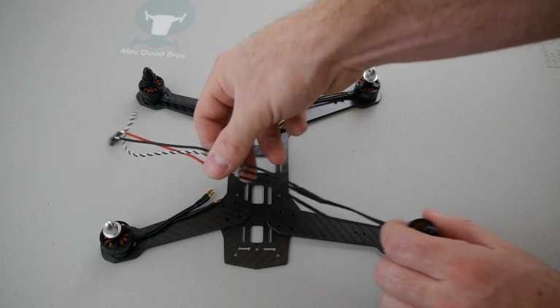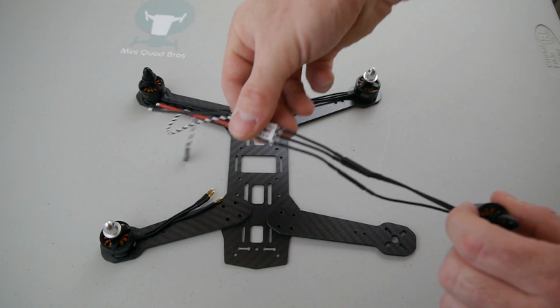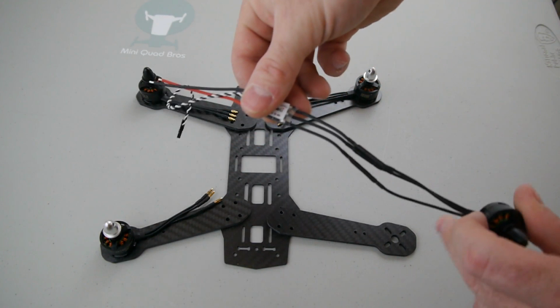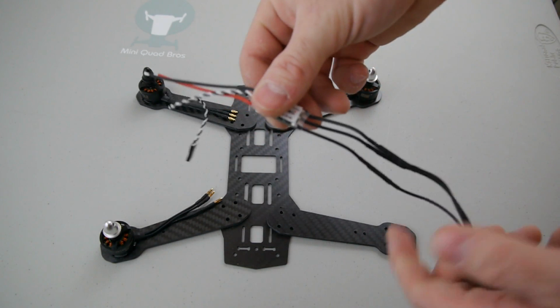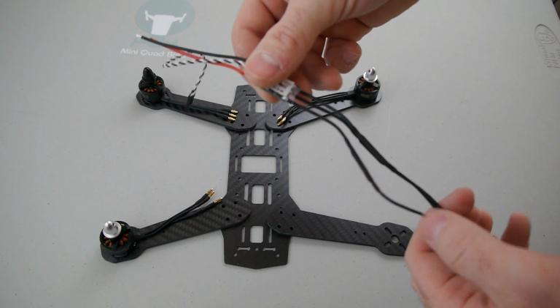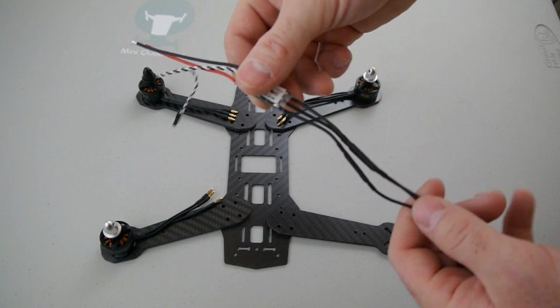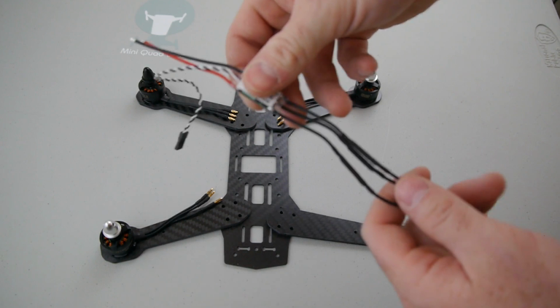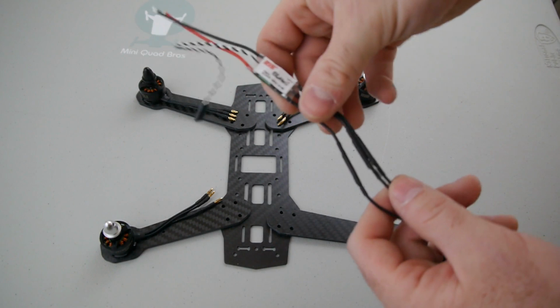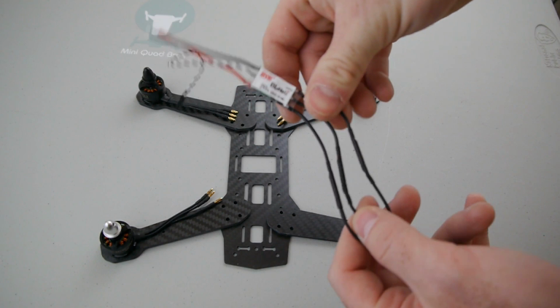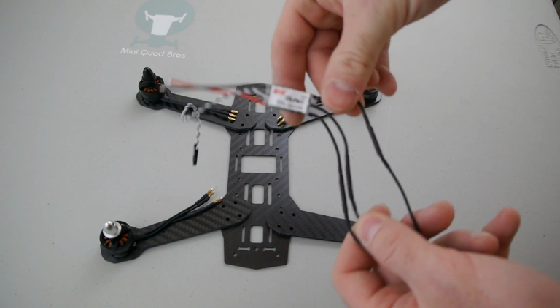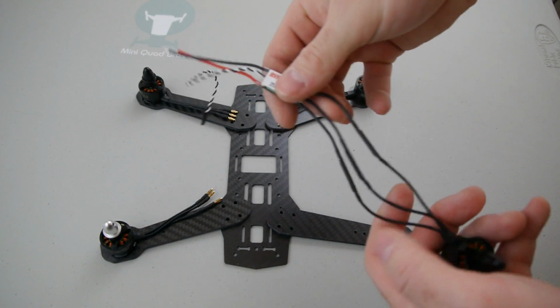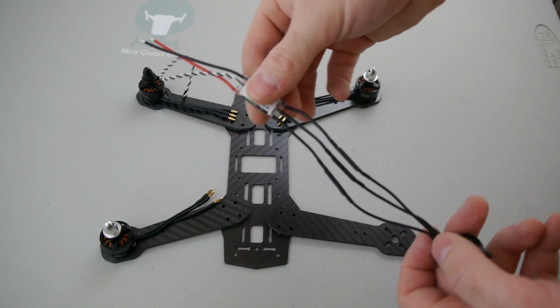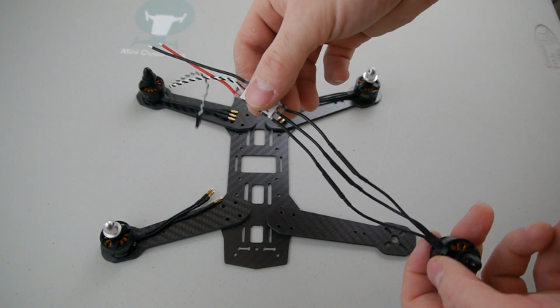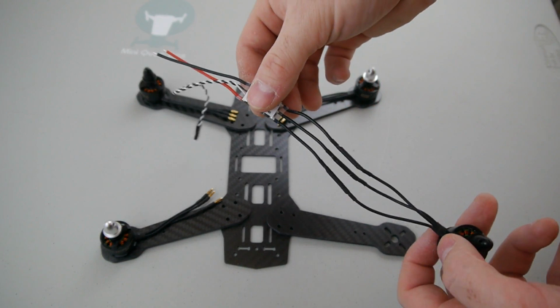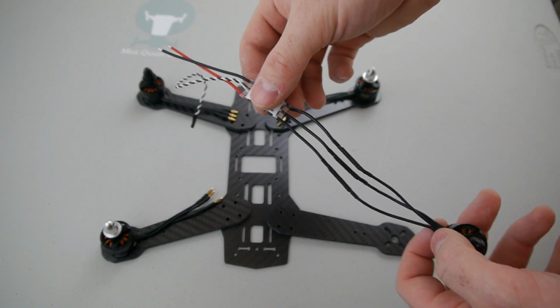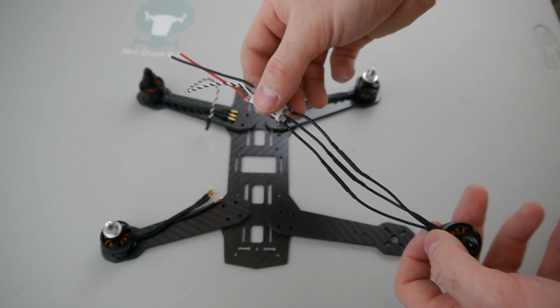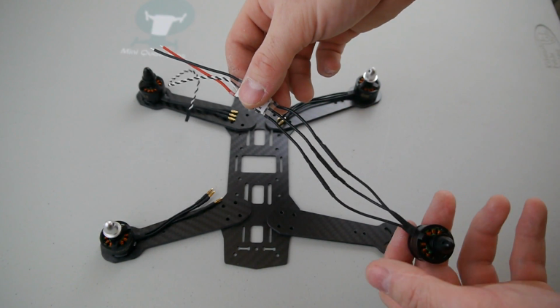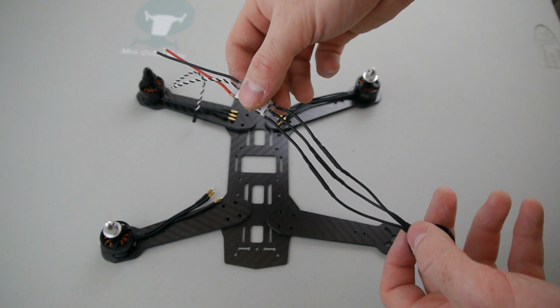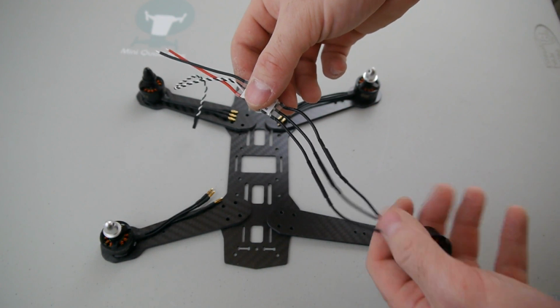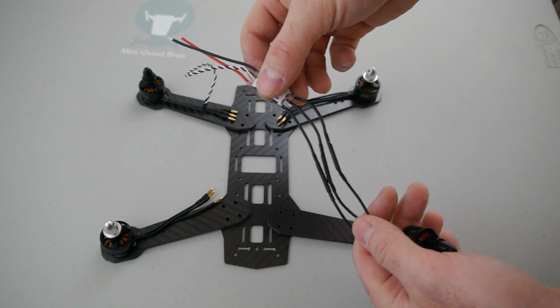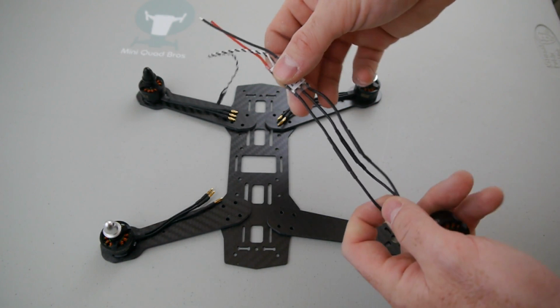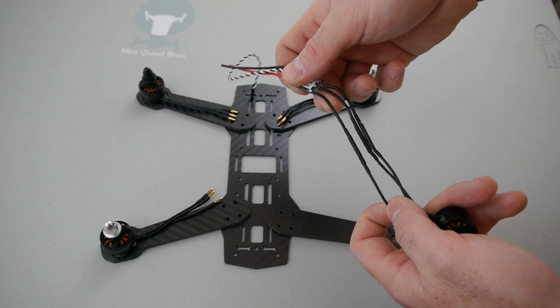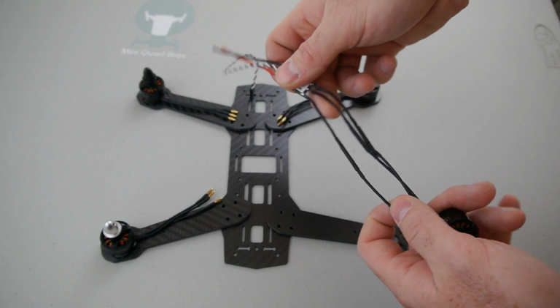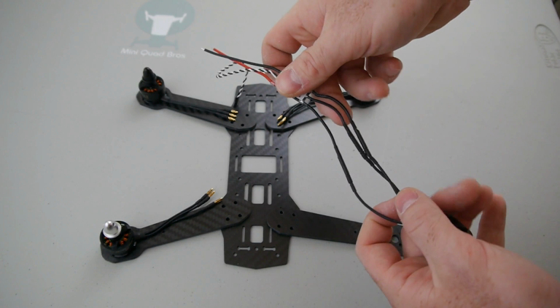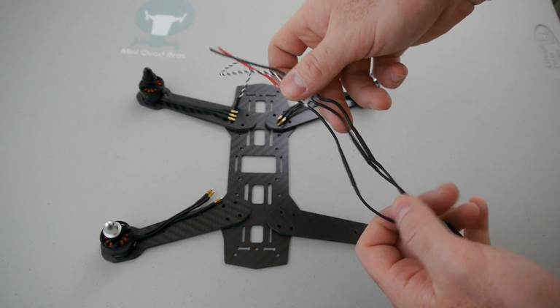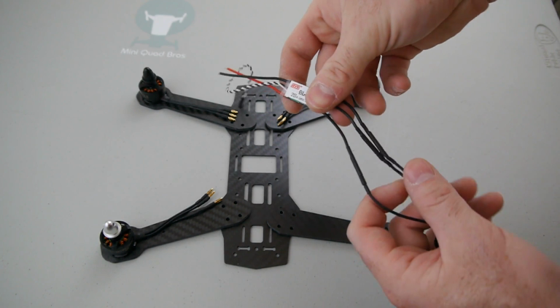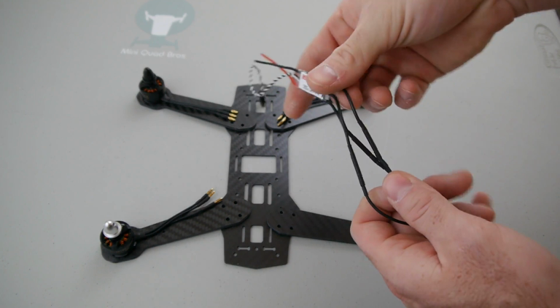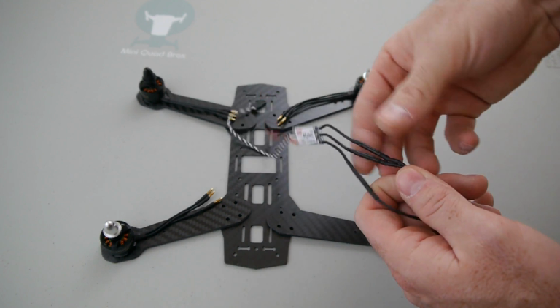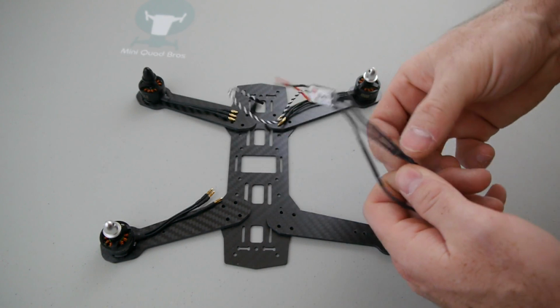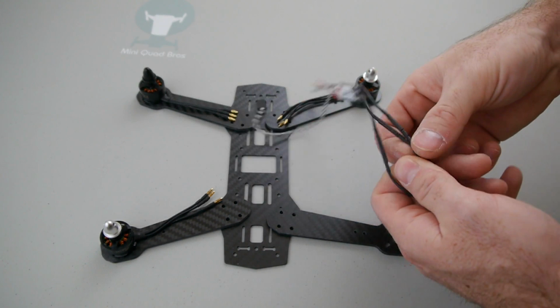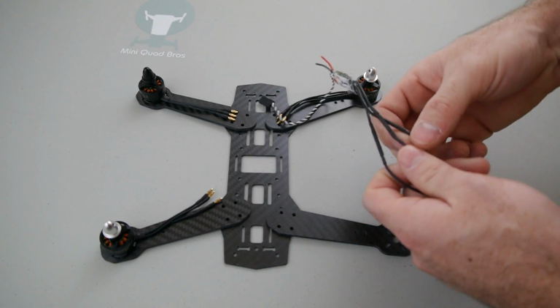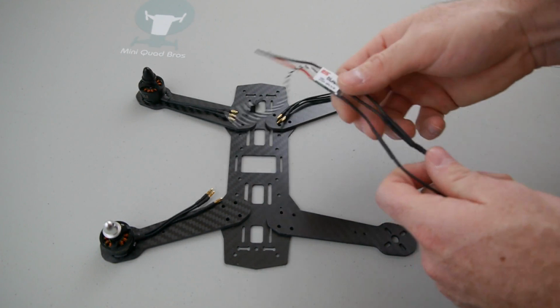So you can see how these two are crossed and this one is plugged straight on. Just make sure you pay attention to that when you're building.